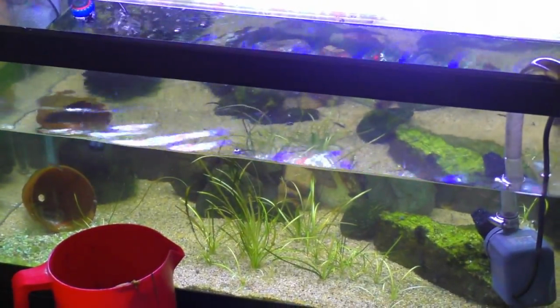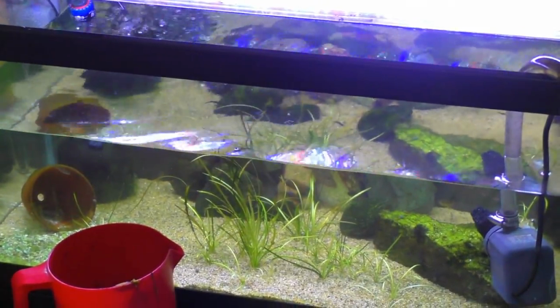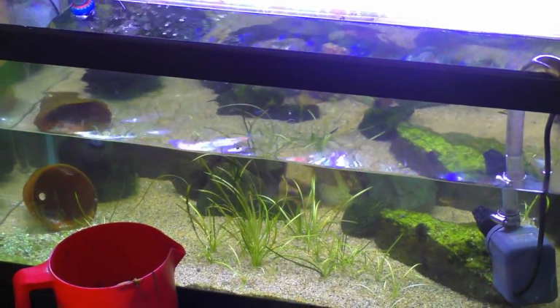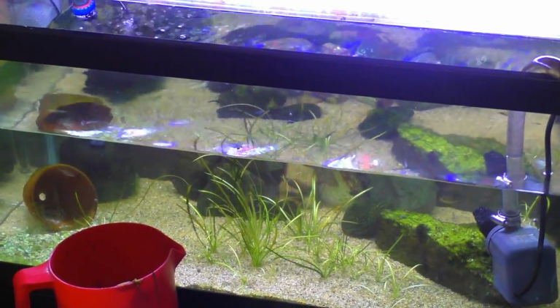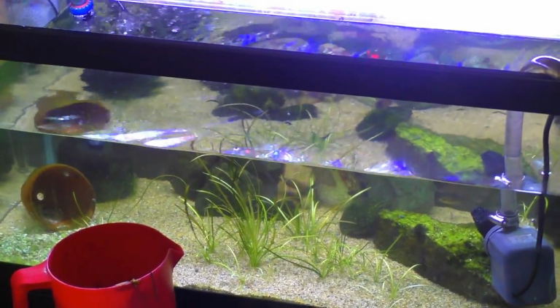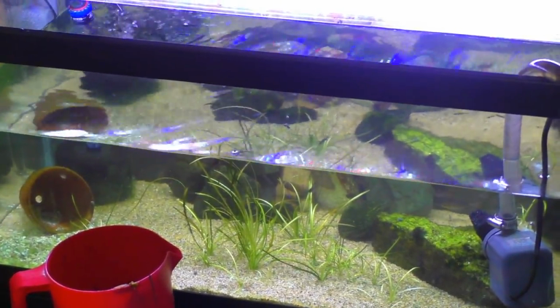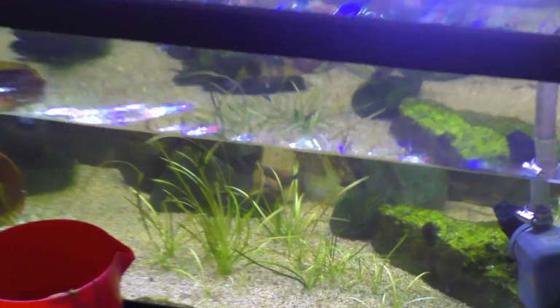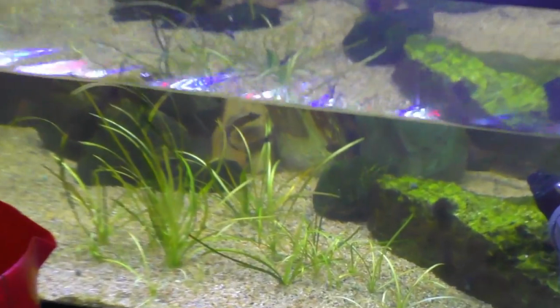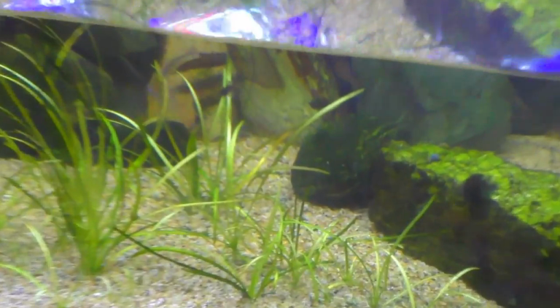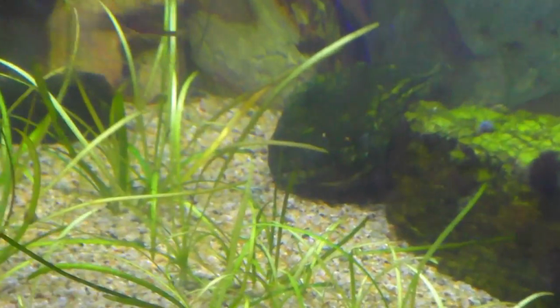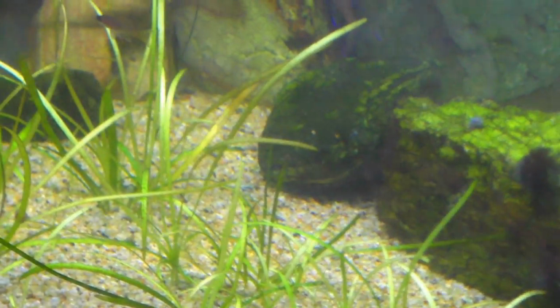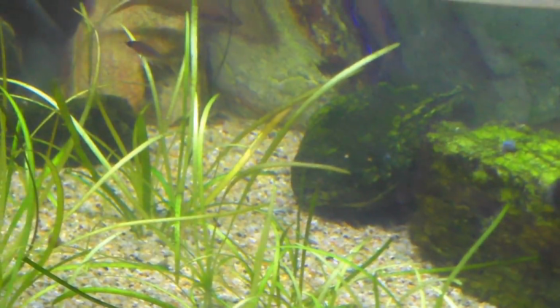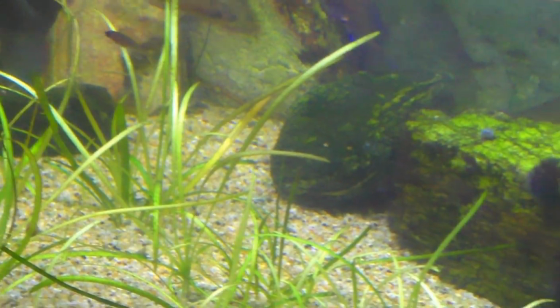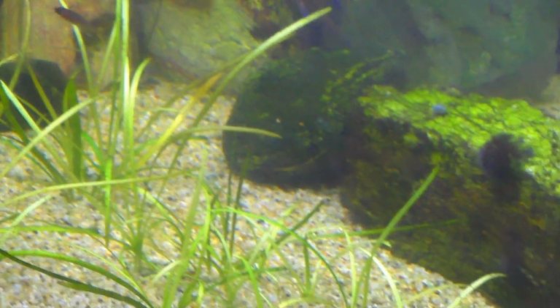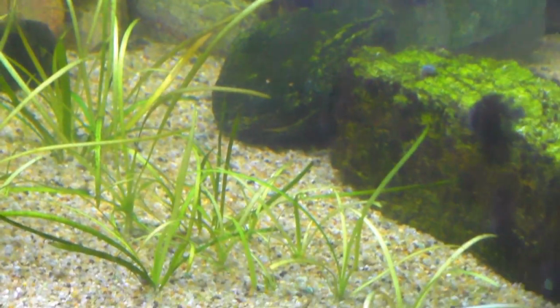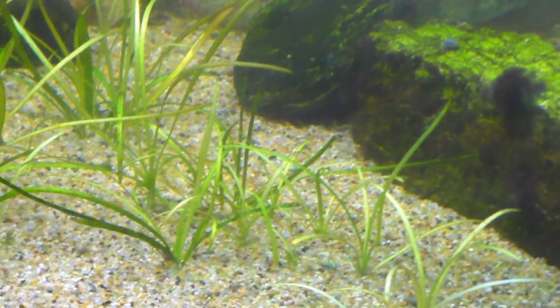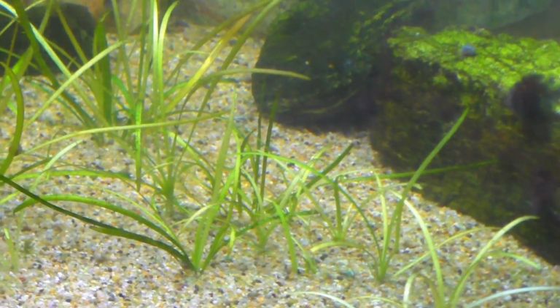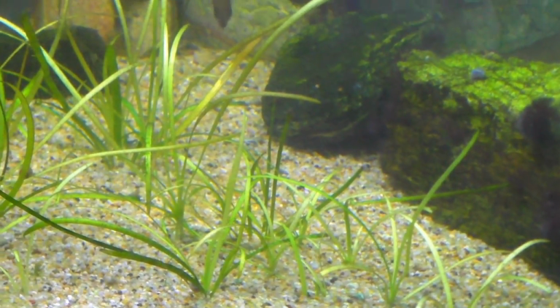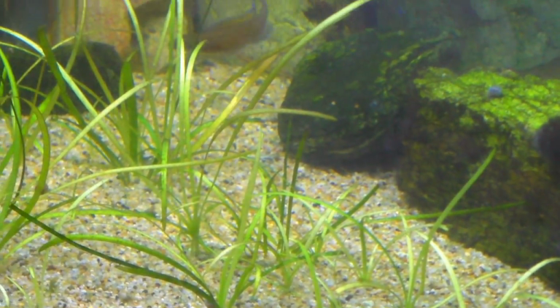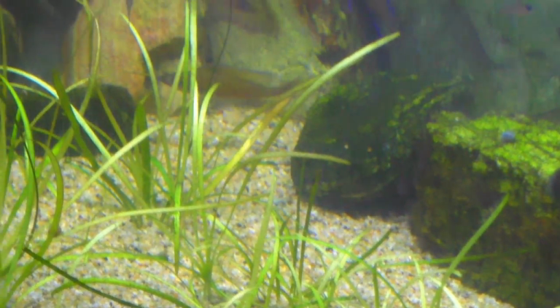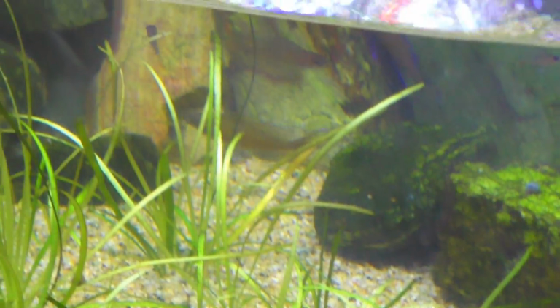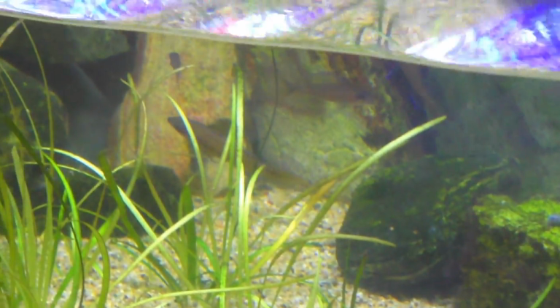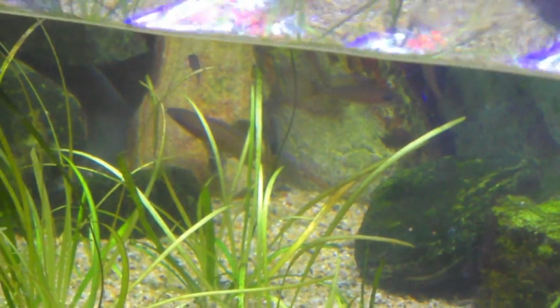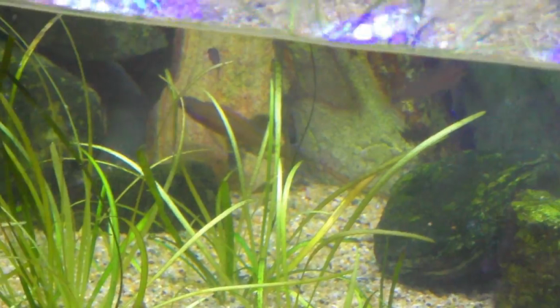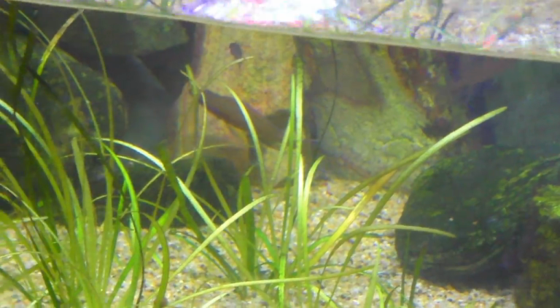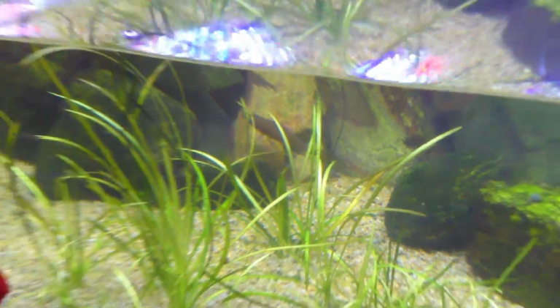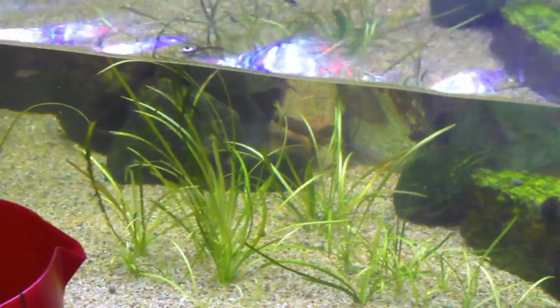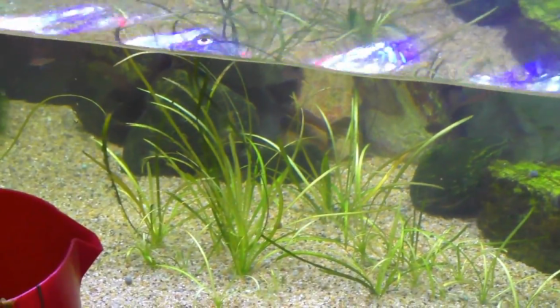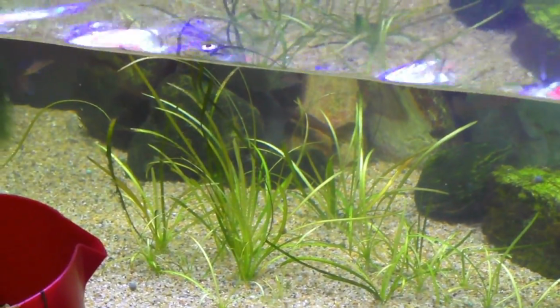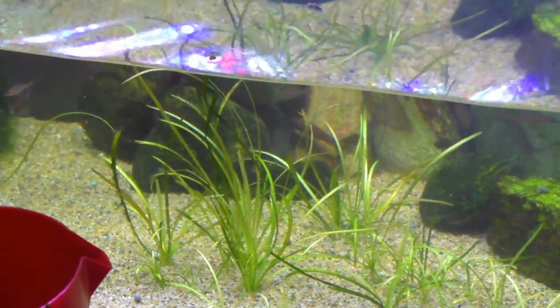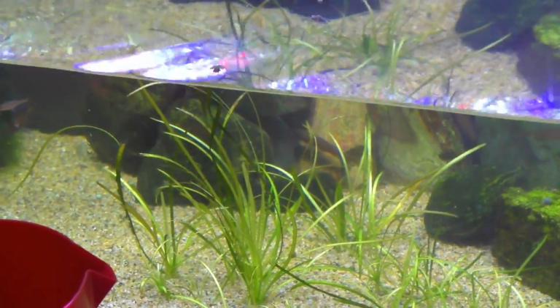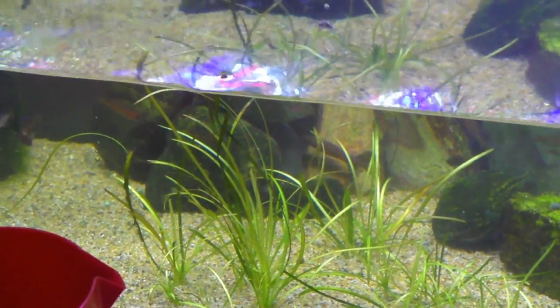All right so I got the water out of this tank. I scrubbed the front glass although there's still some there - still a lot better though. Should look a lot better when it's filled back up.